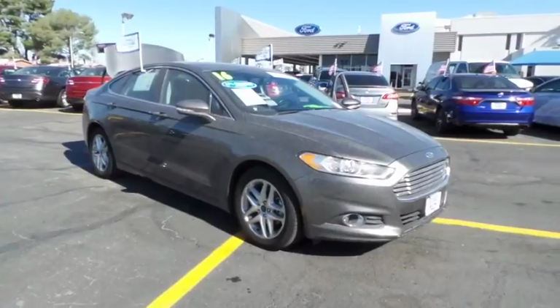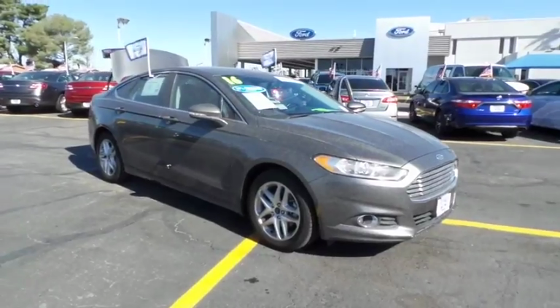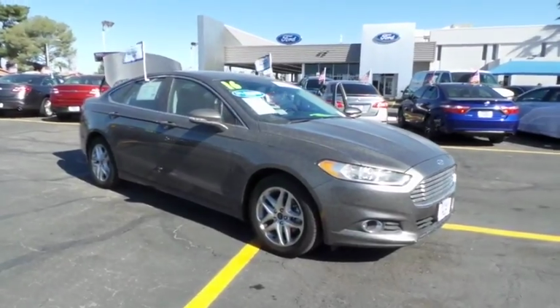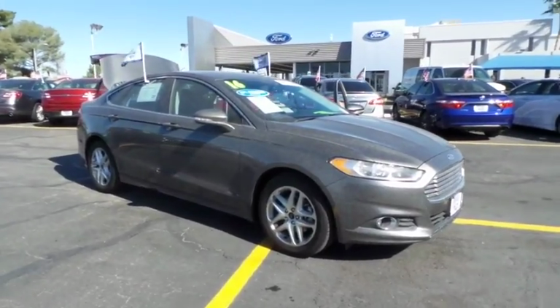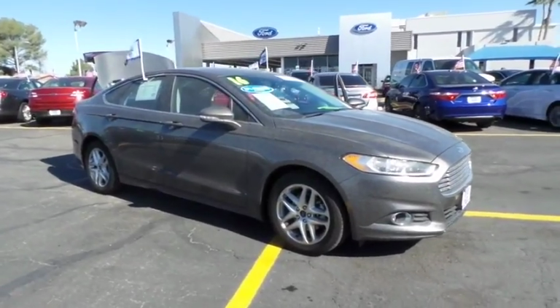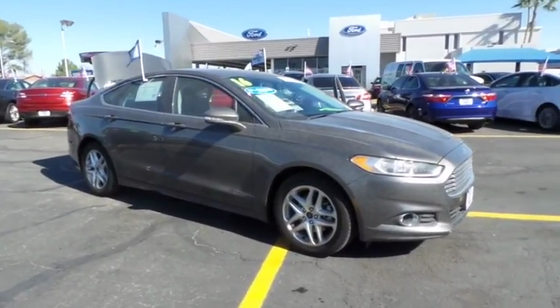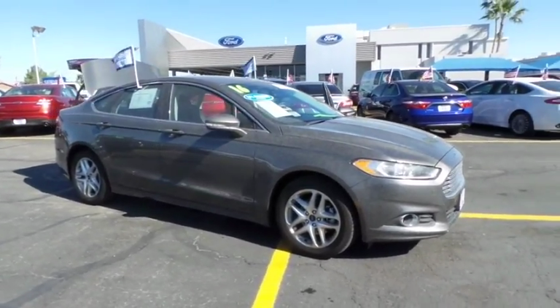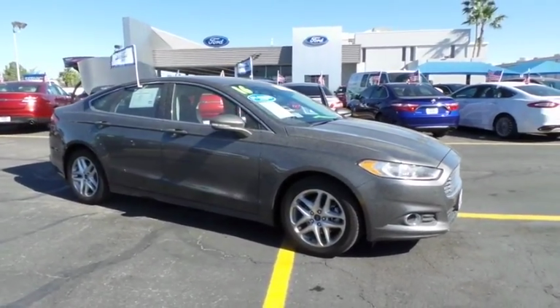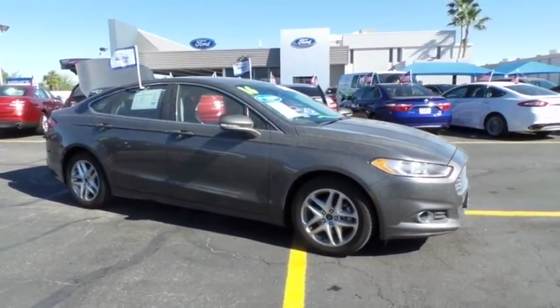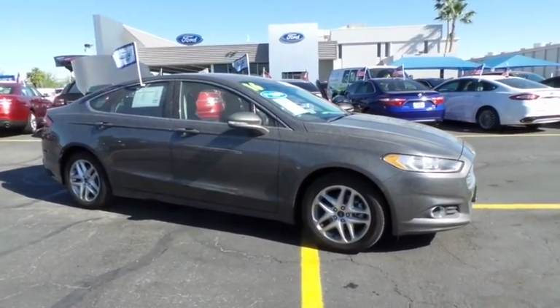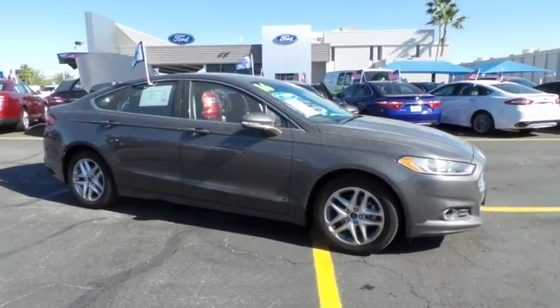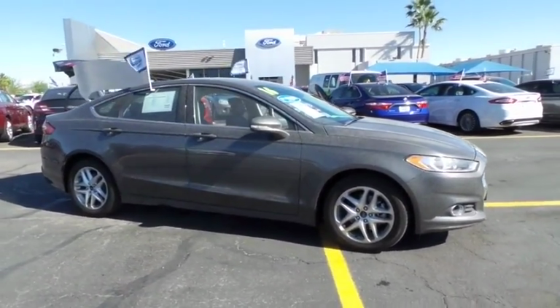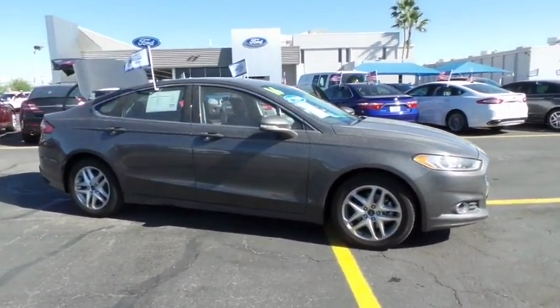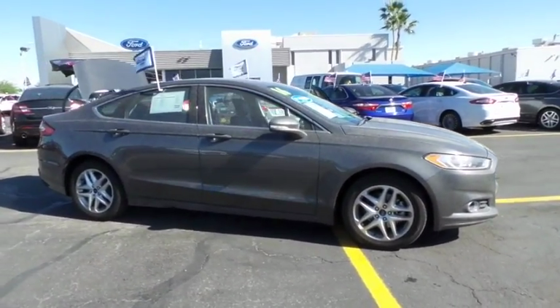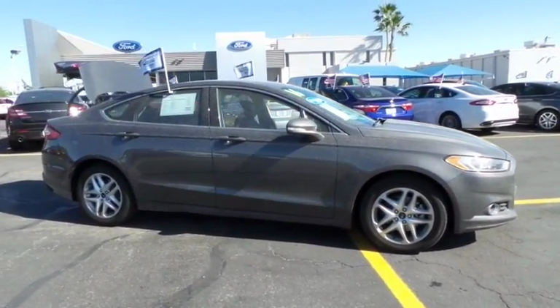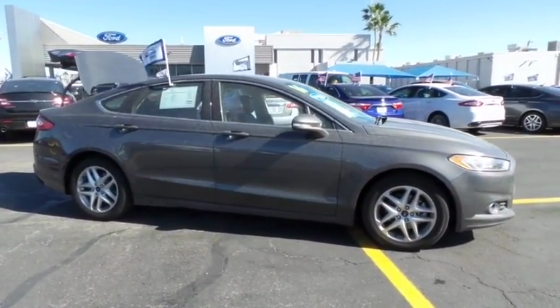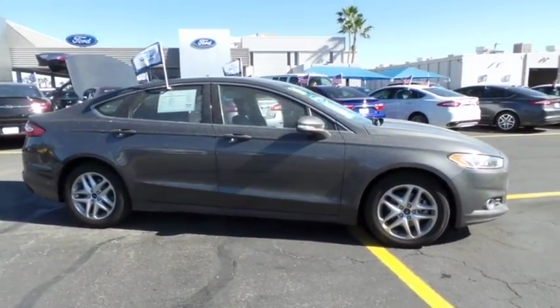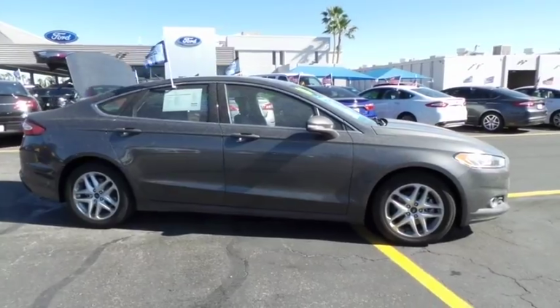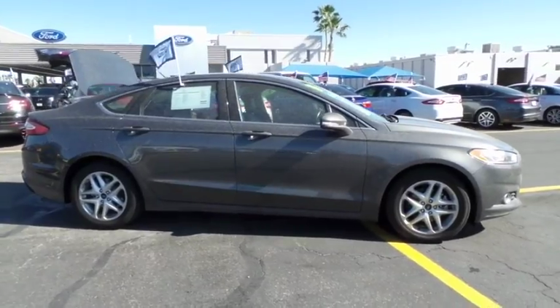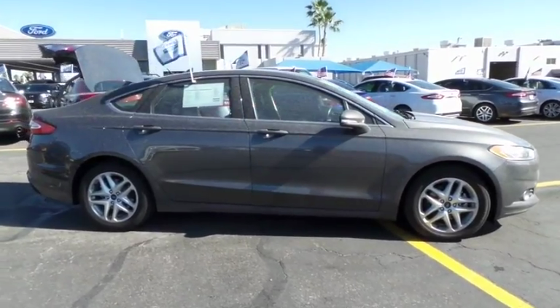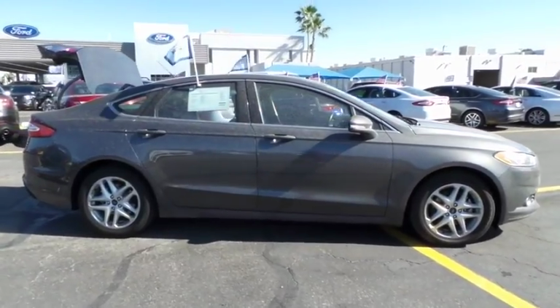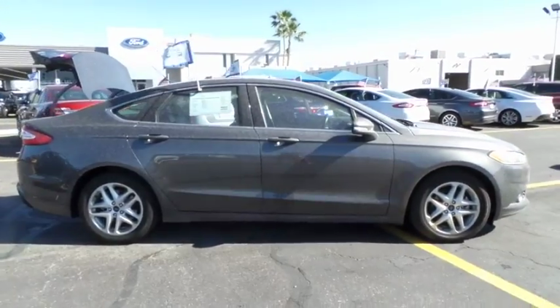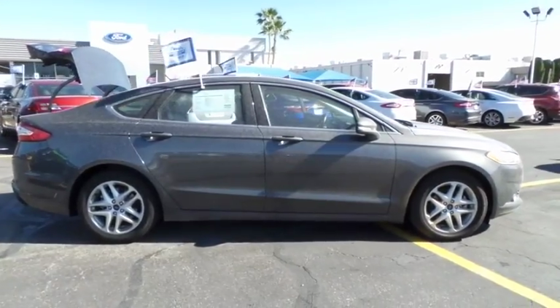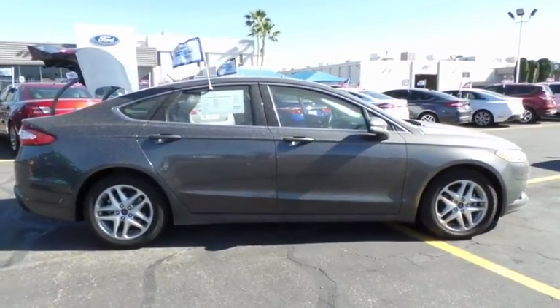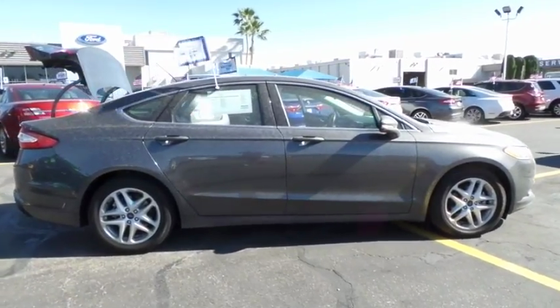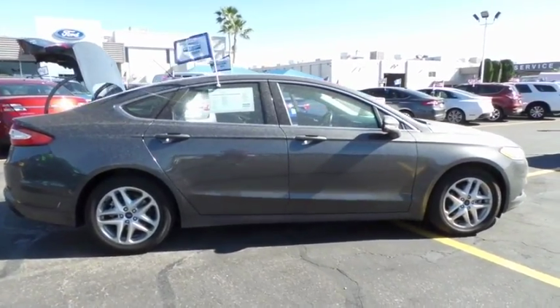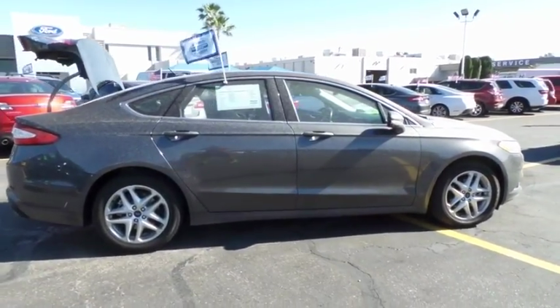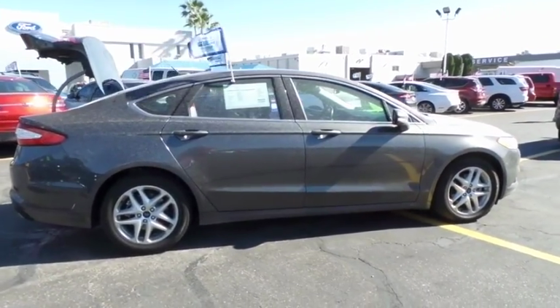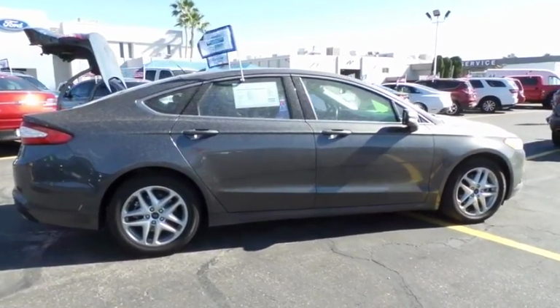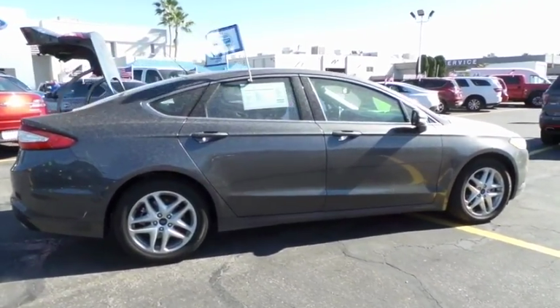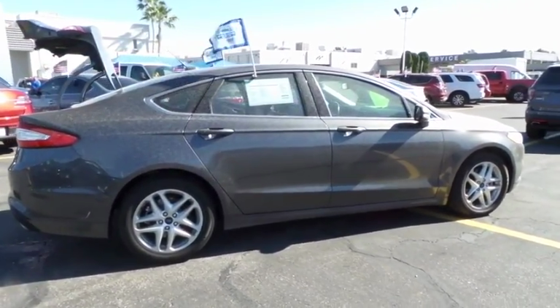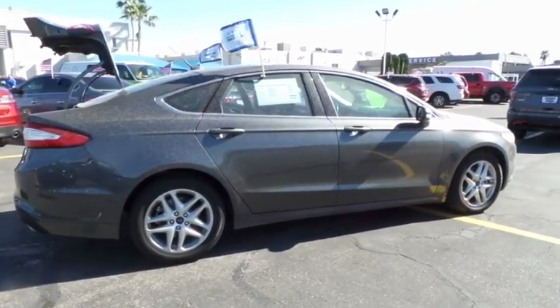2016 Ford Fusion. You can have both impressive power and great economy in a Fusion. This vehicle has less than 45,000 miles.